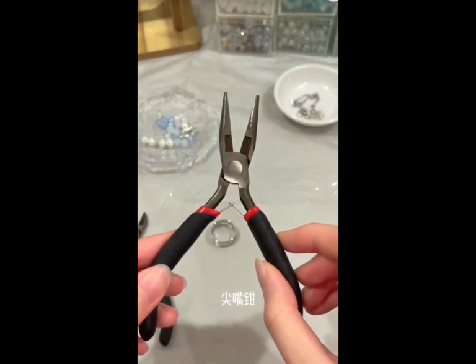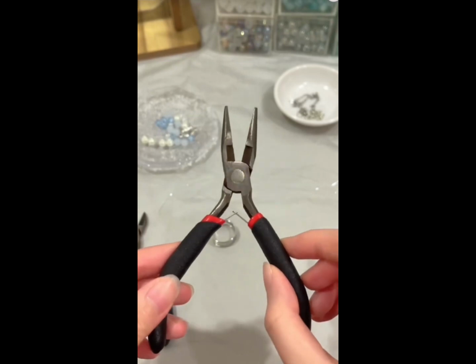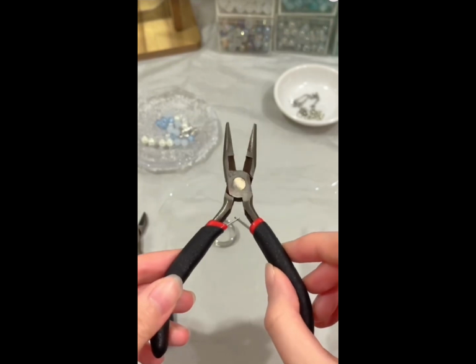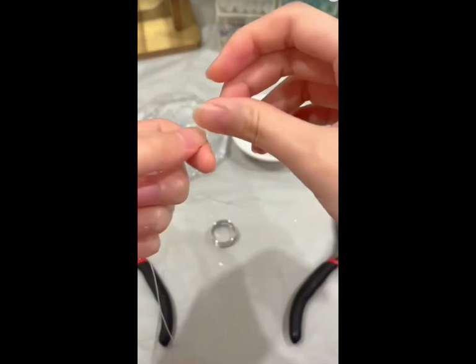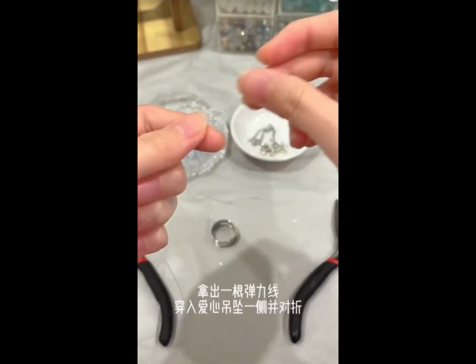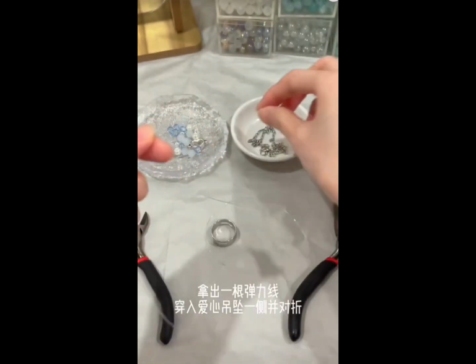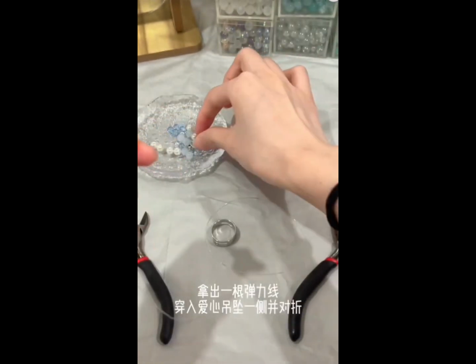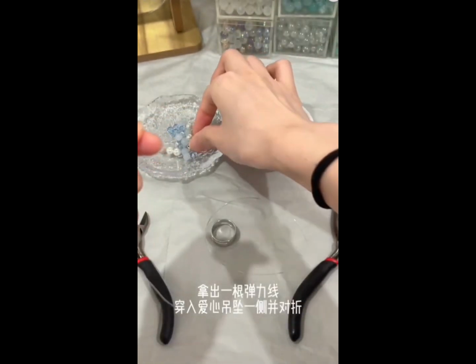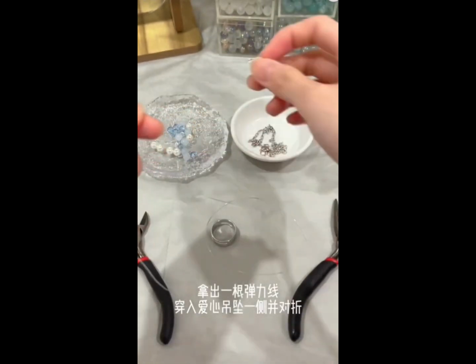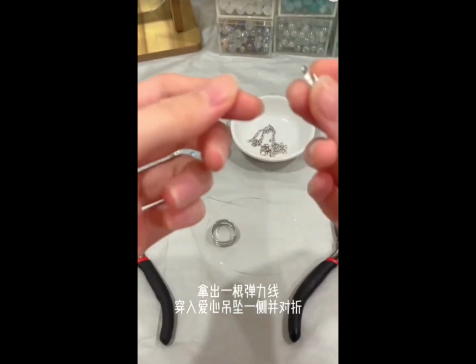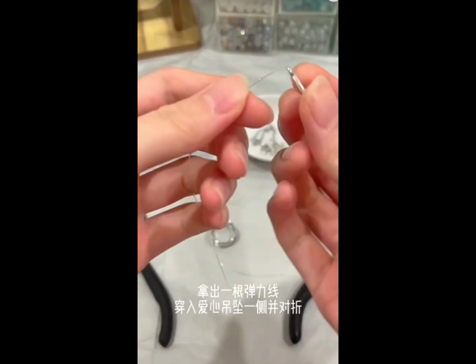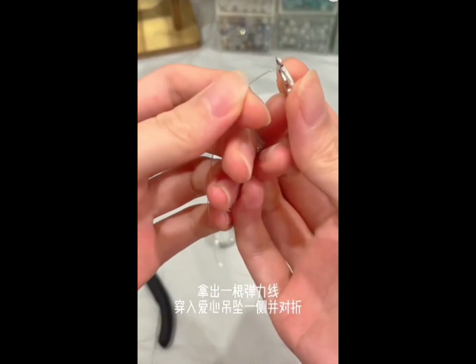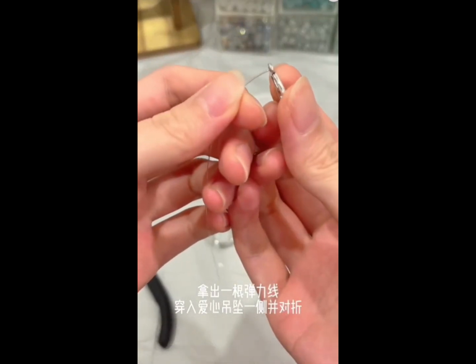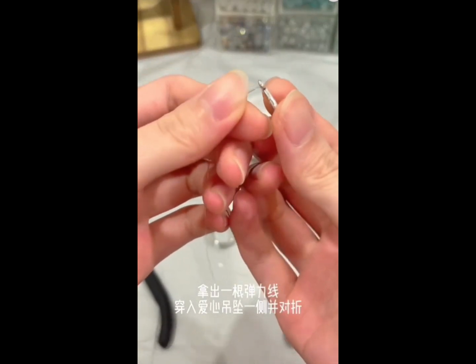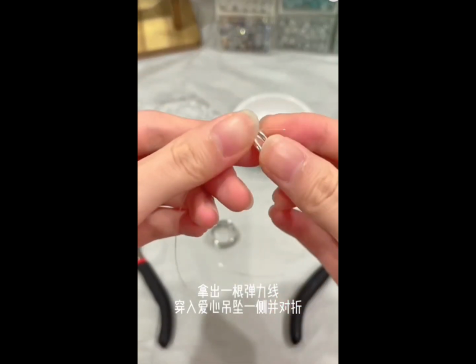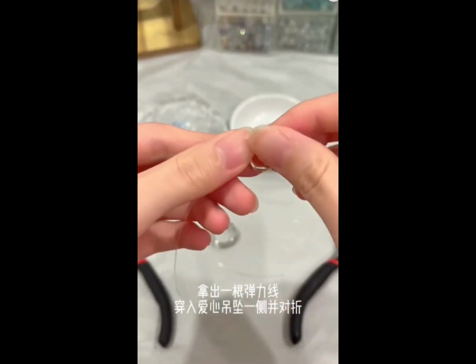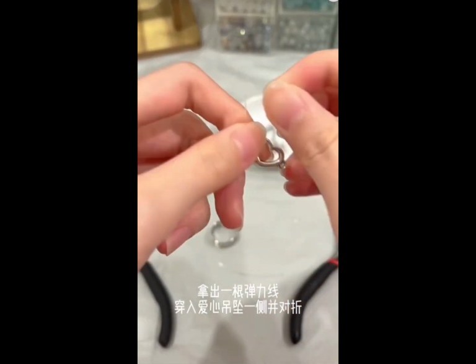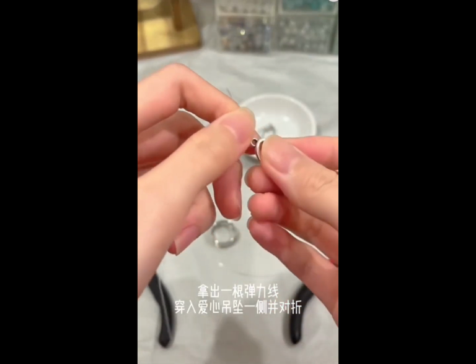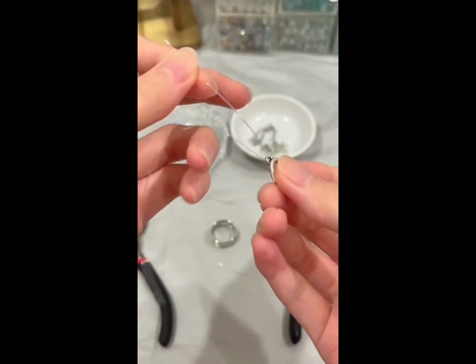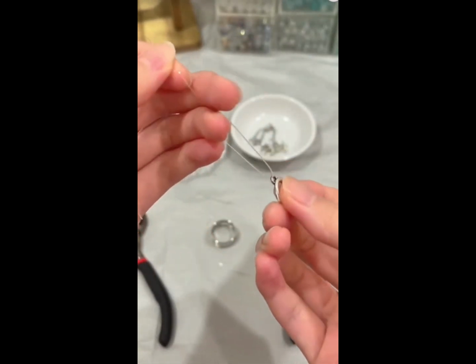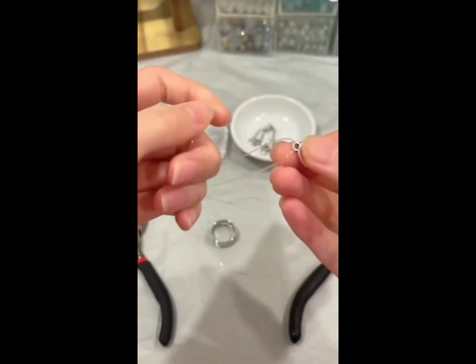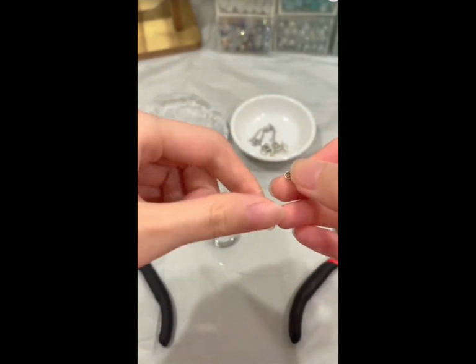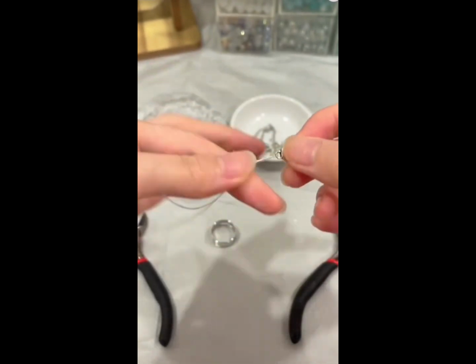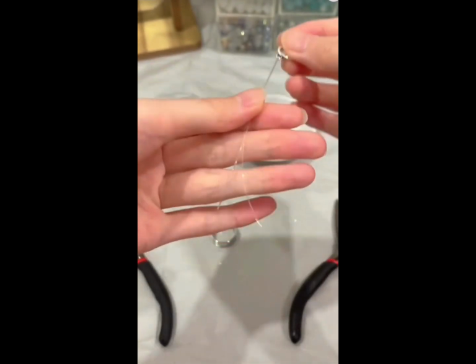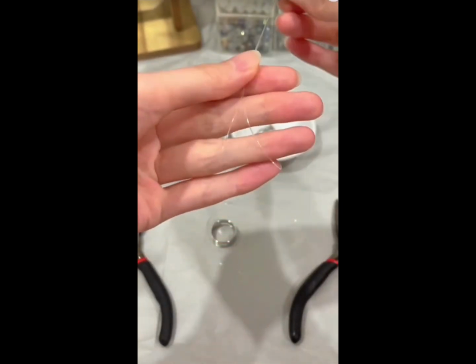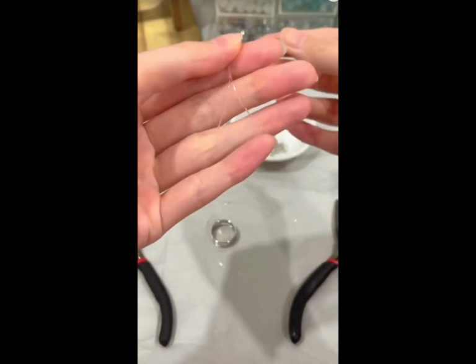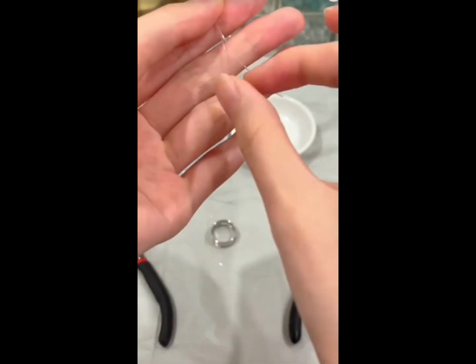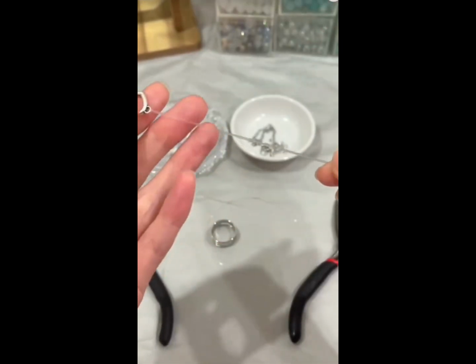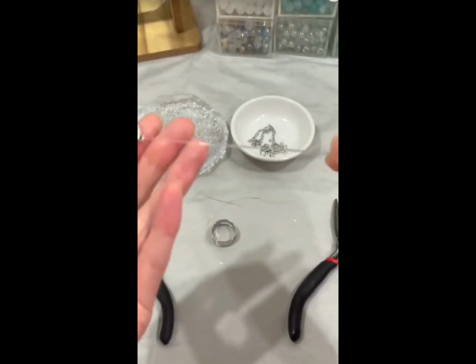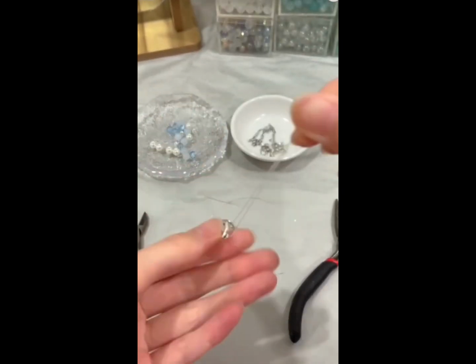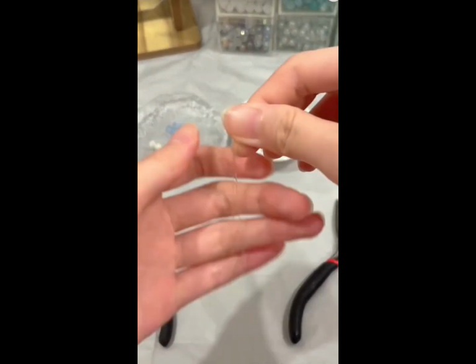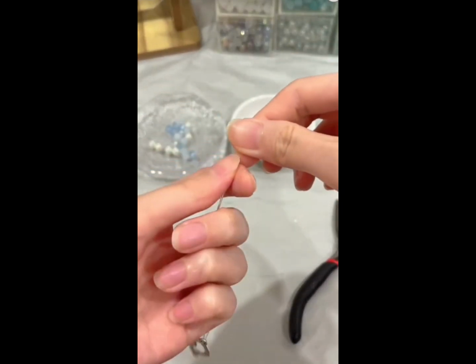To start off, take a heart pendant and pass it through one of the strings. Then fold the string in half equally and pass the beads through both of the strings accordingly.